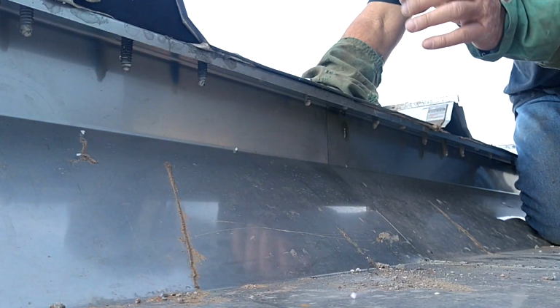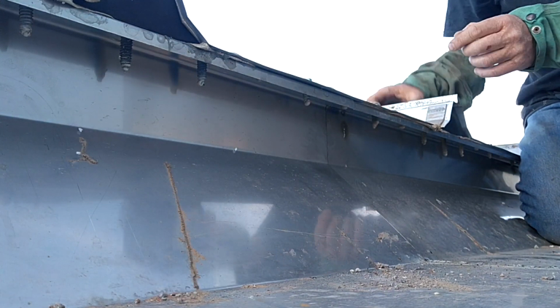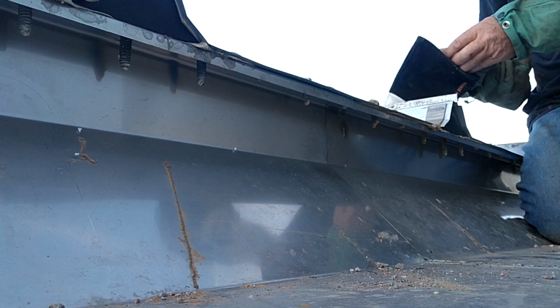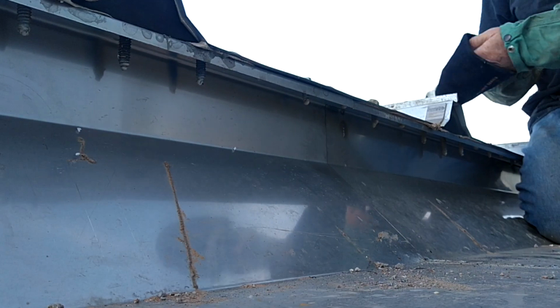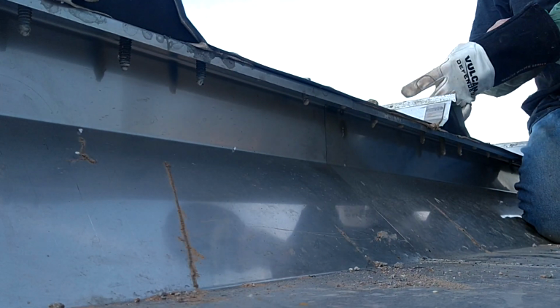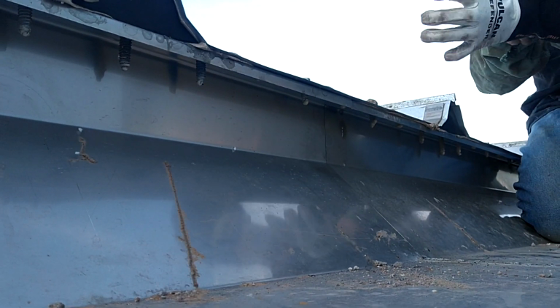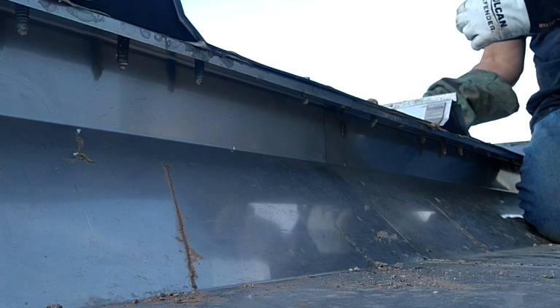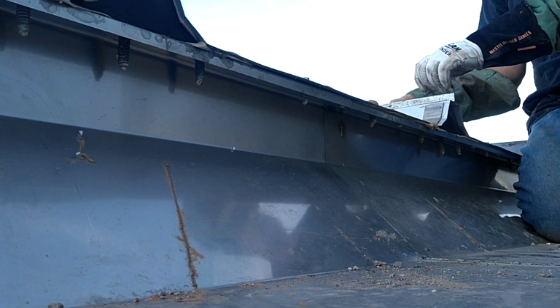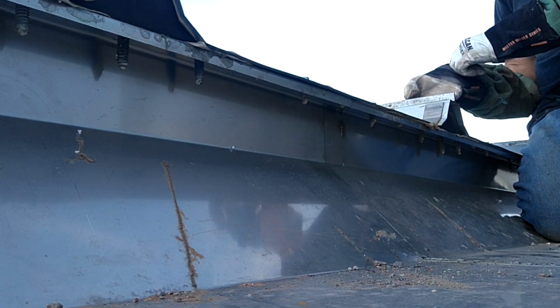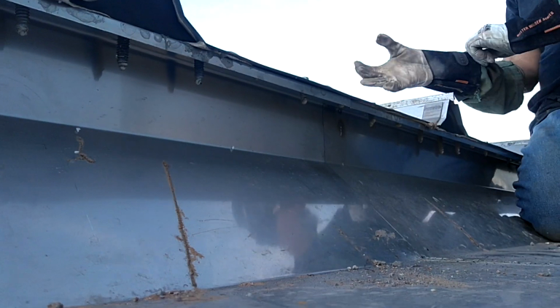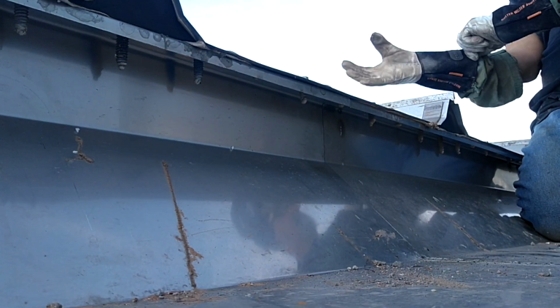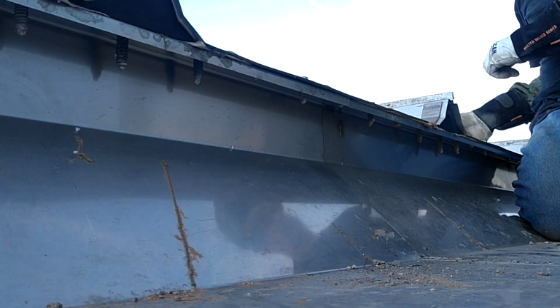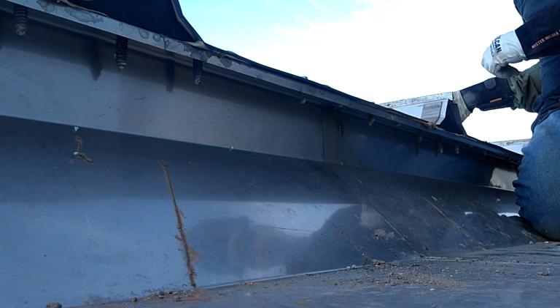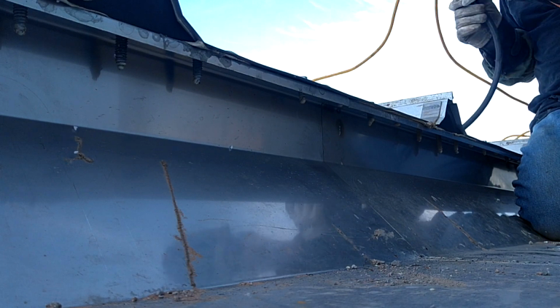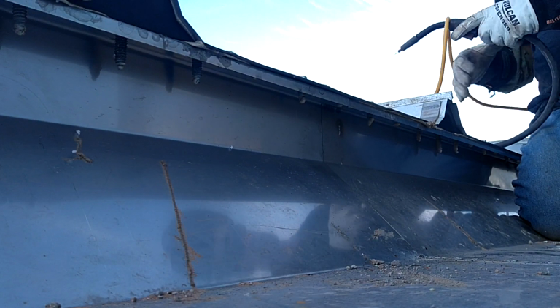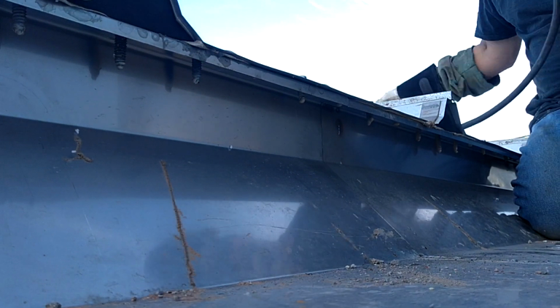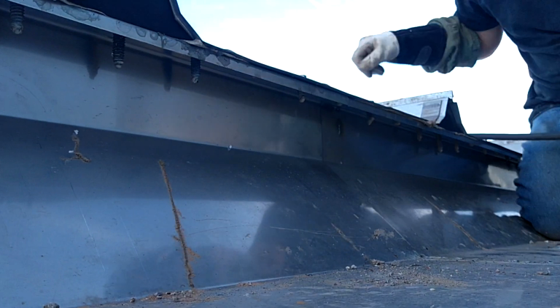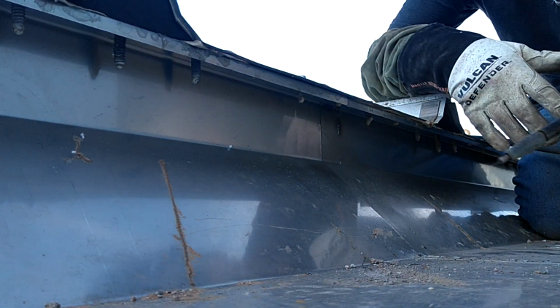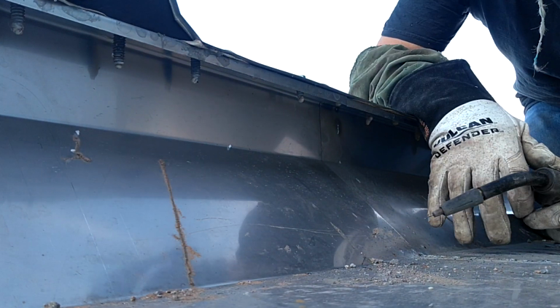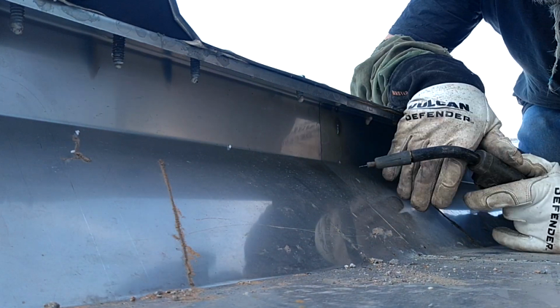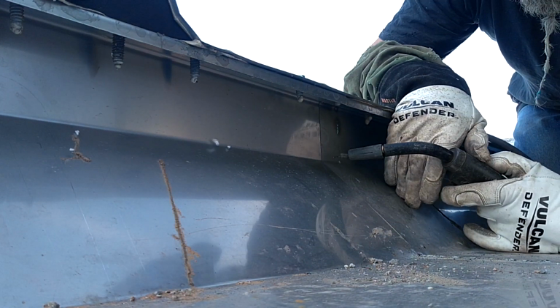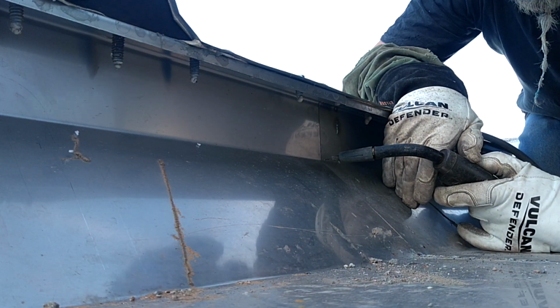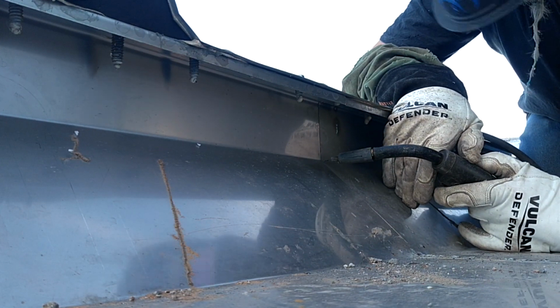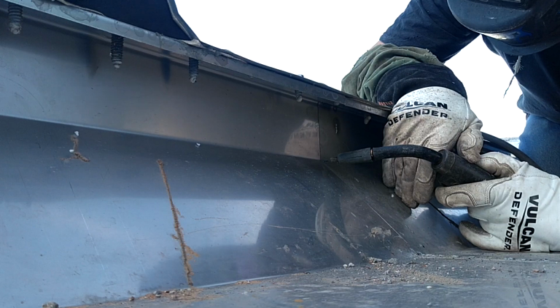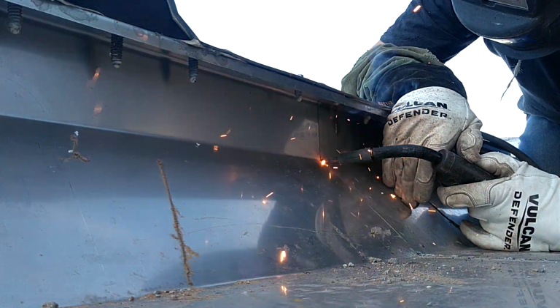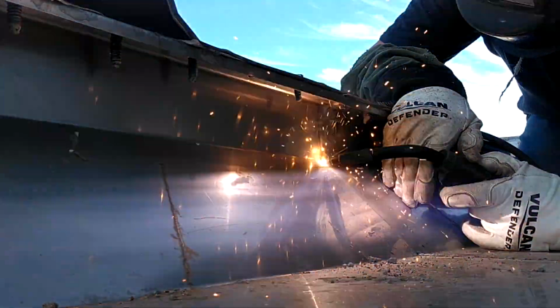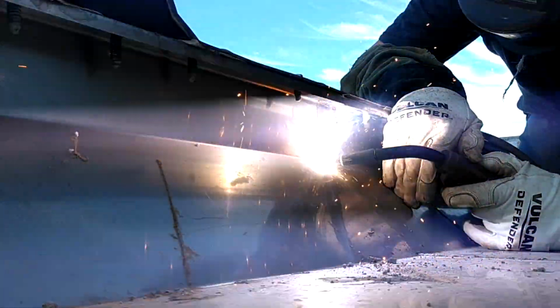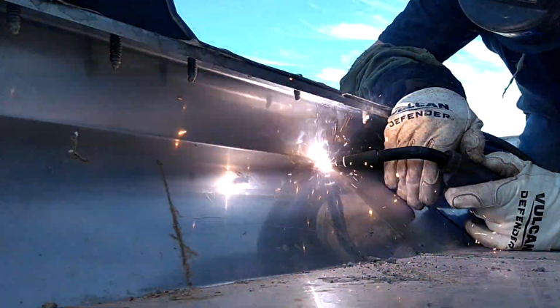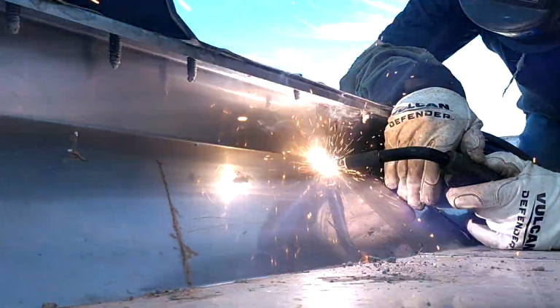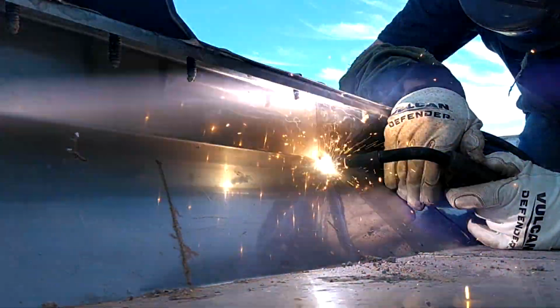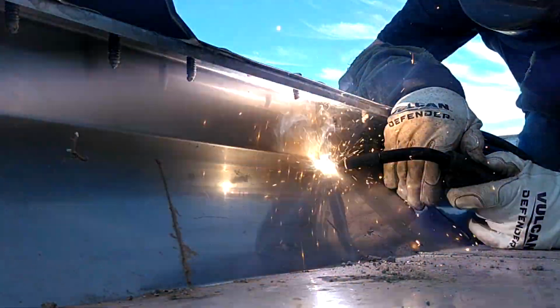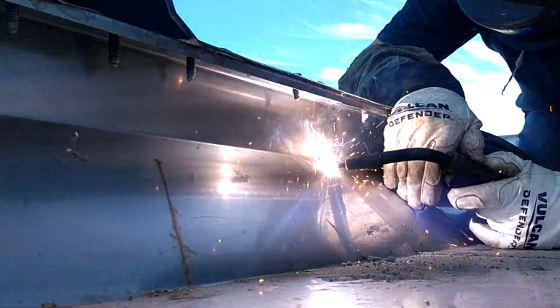It runs the same way as regular old flux core does, quite honestly. It really doesn't look all that bad either. It's a little downhill fill.